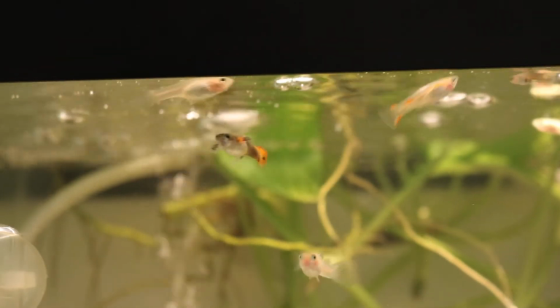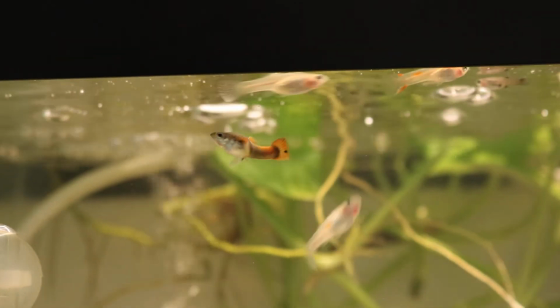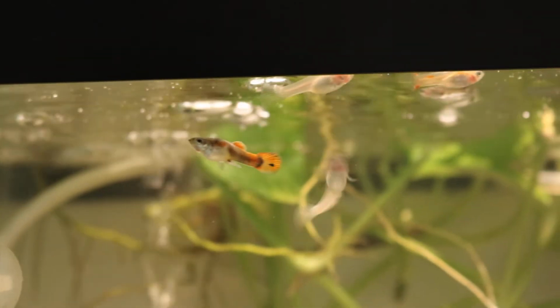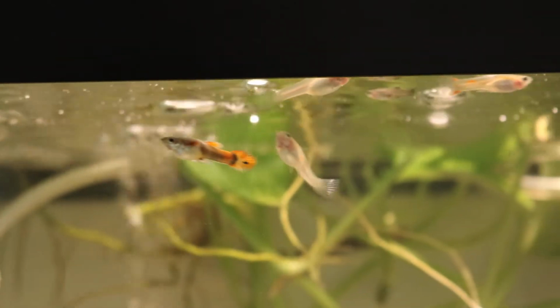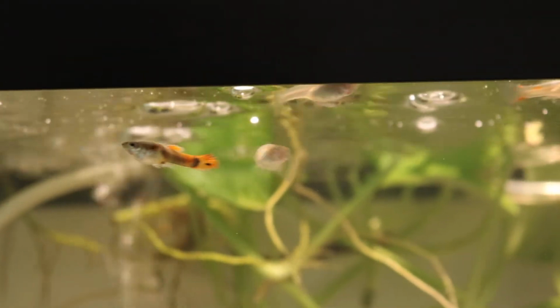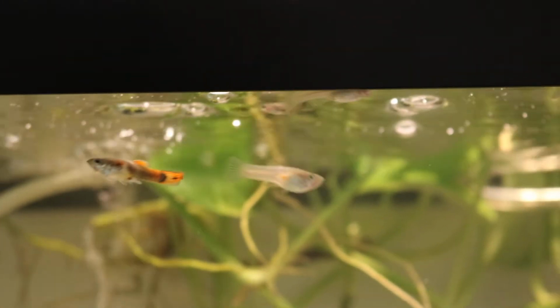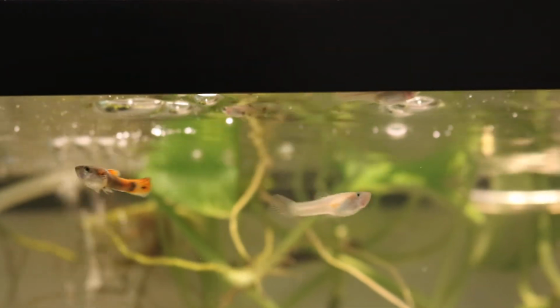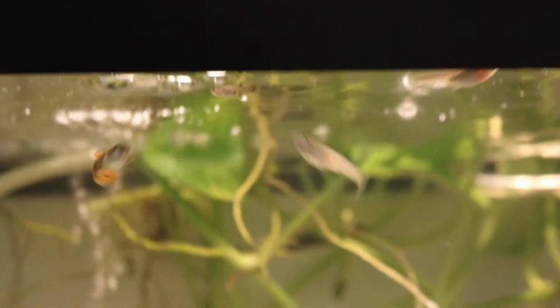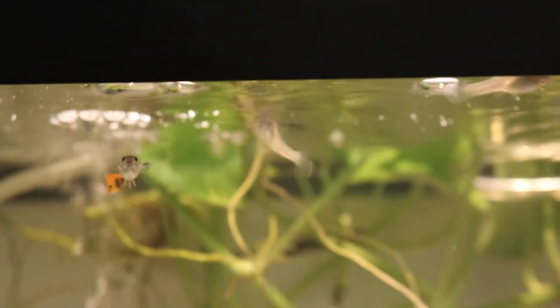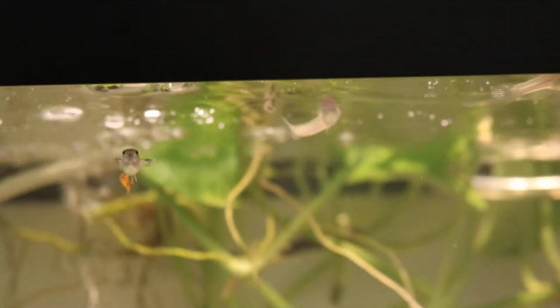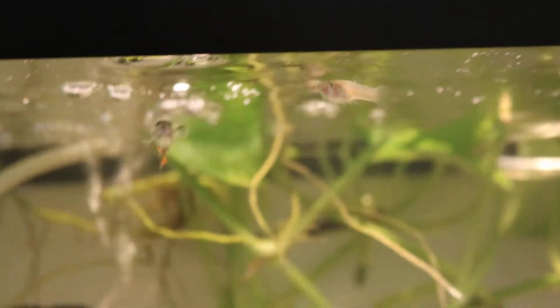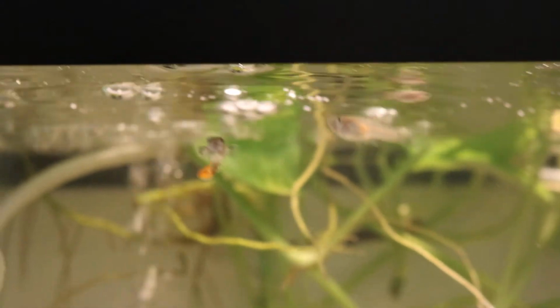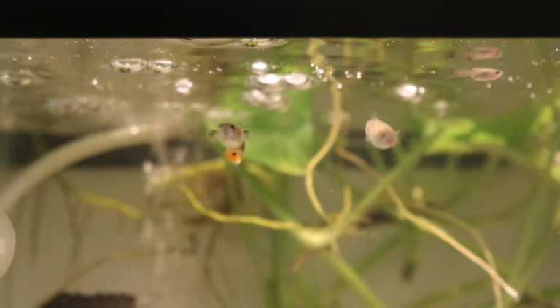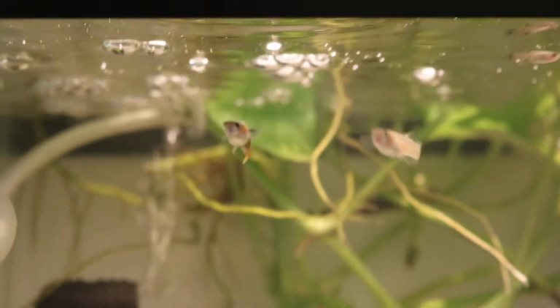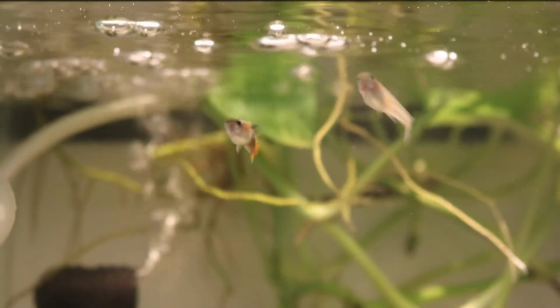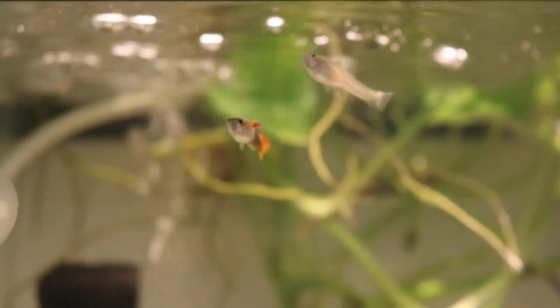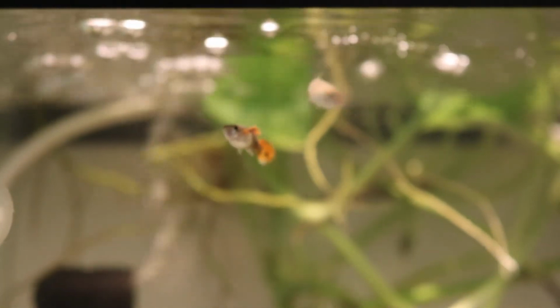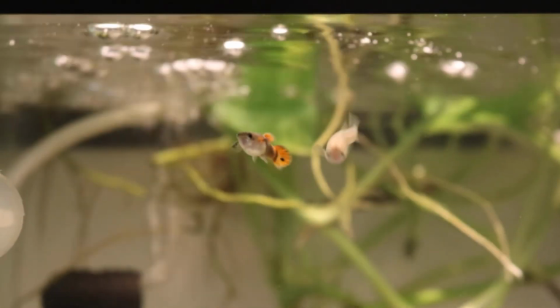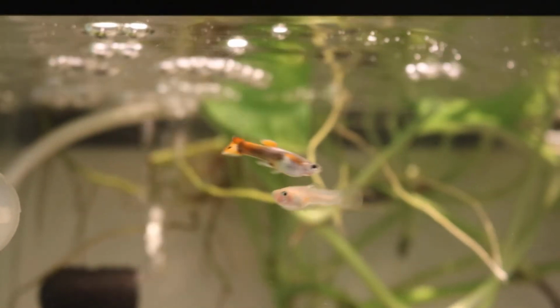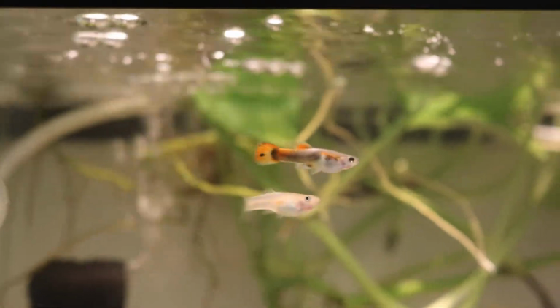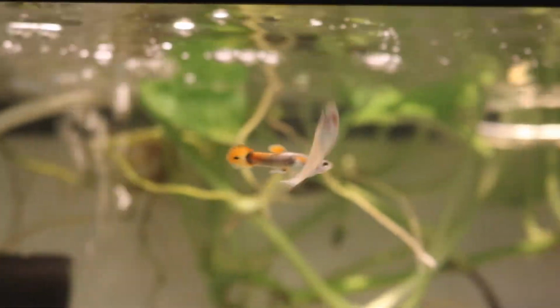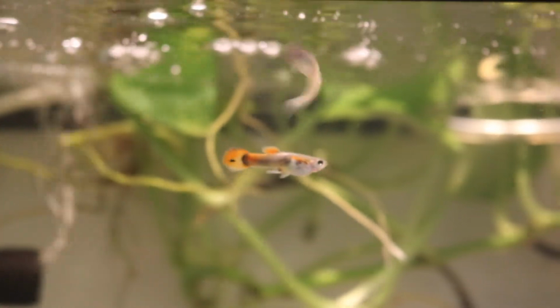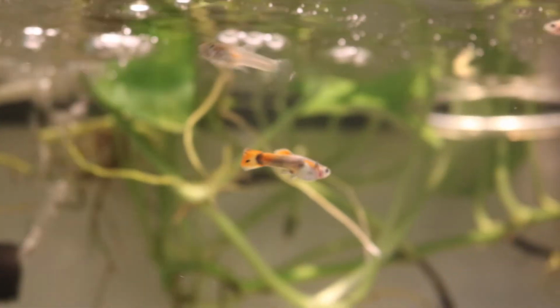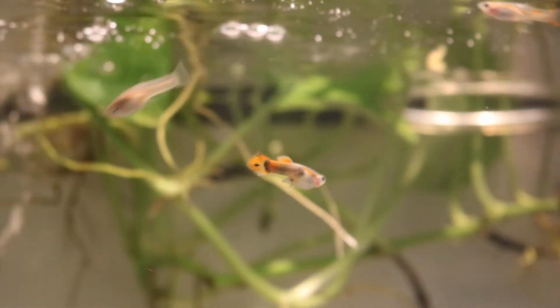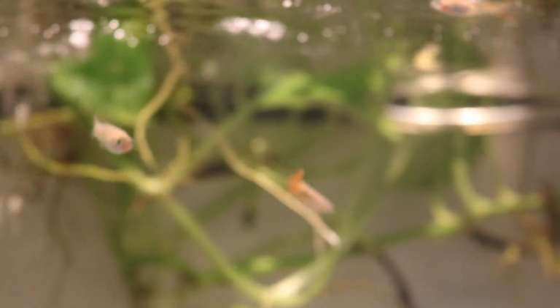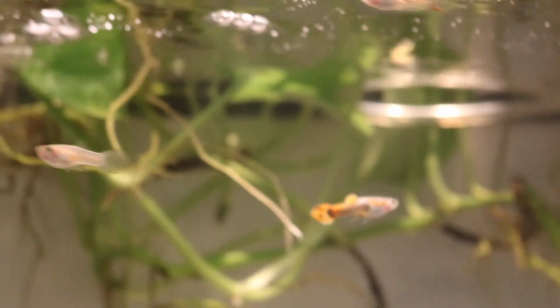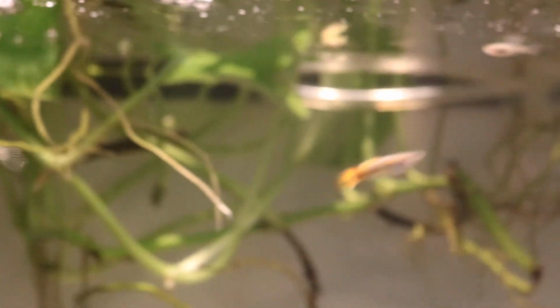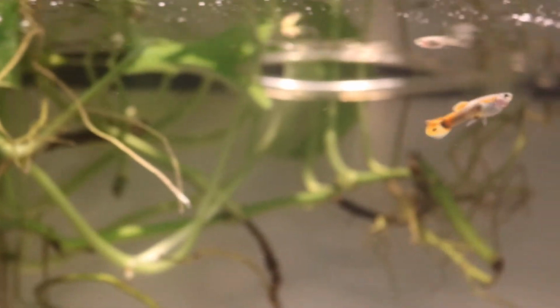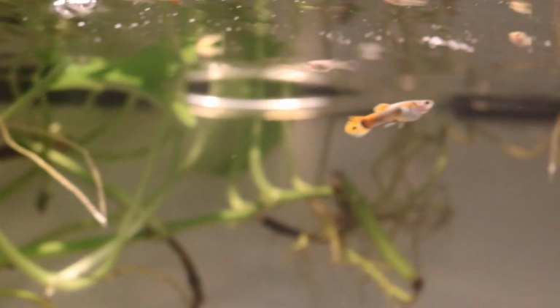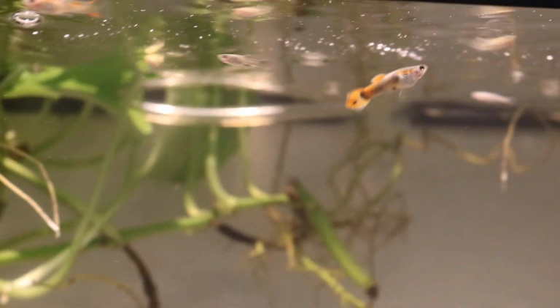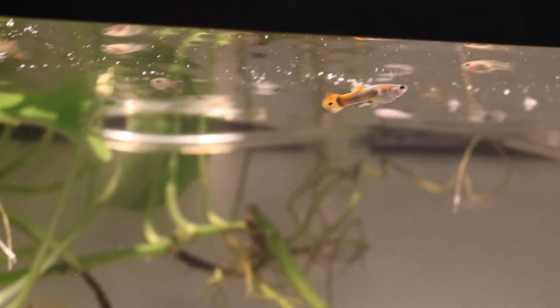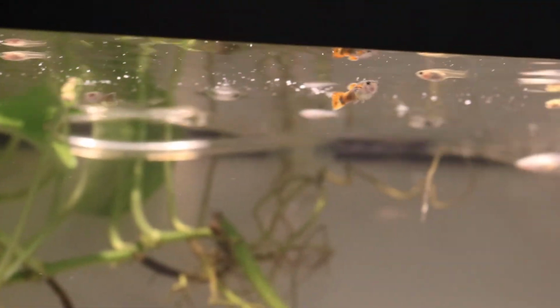So this is an update of the guppies that I have. If you have any questions or comments, please leave them down below. I'll see you guys in the next video — bye bye!